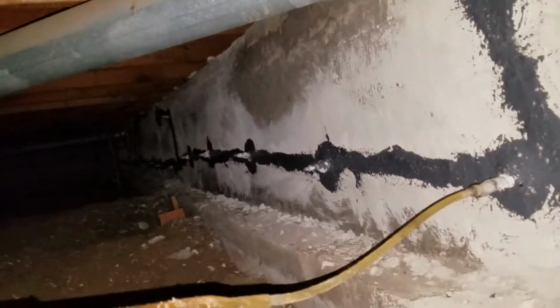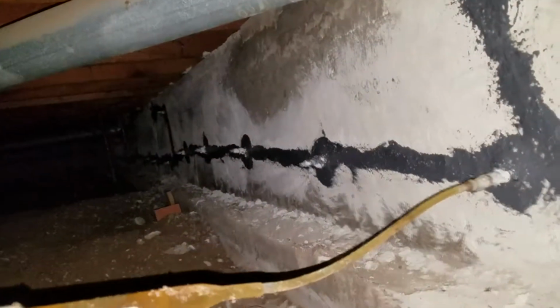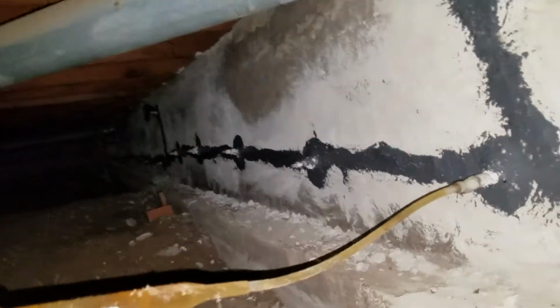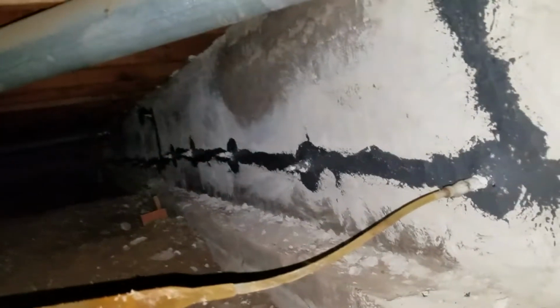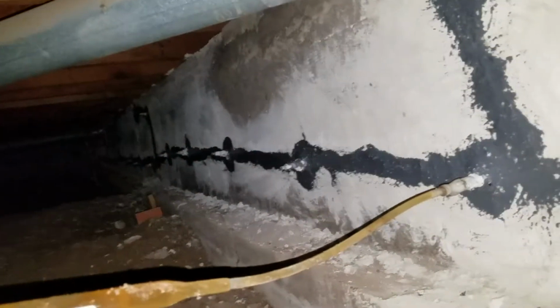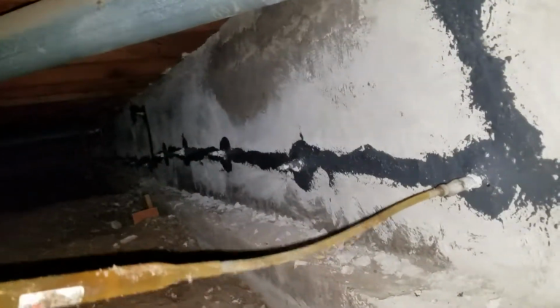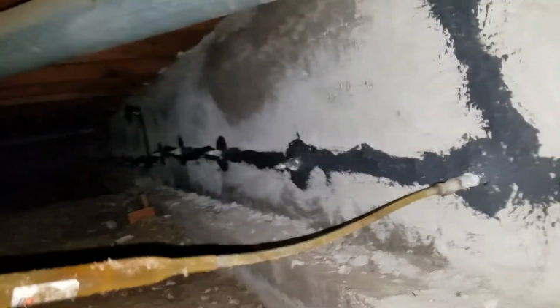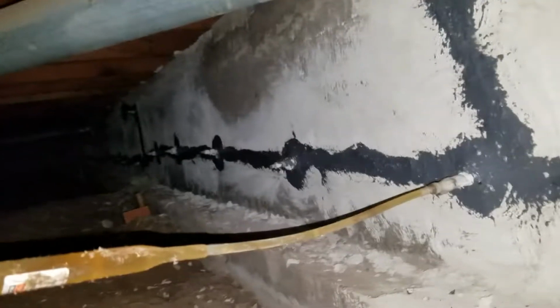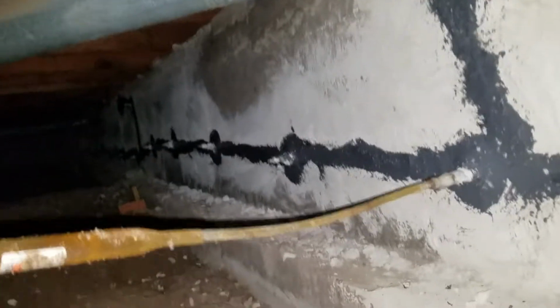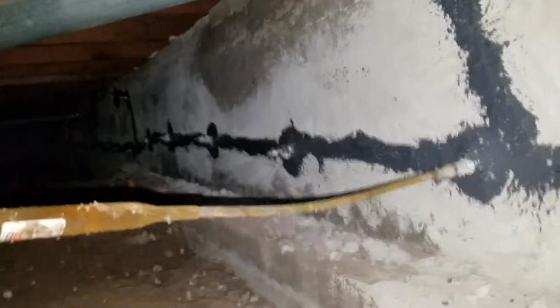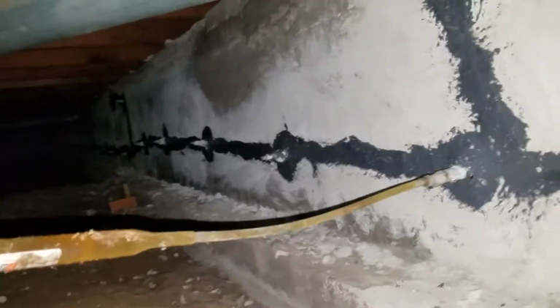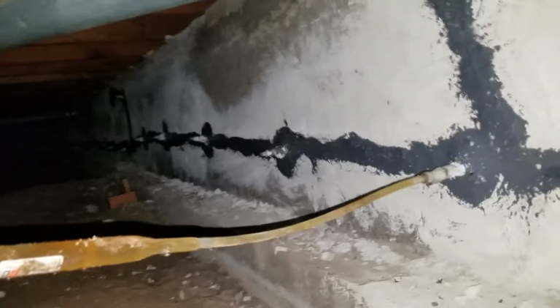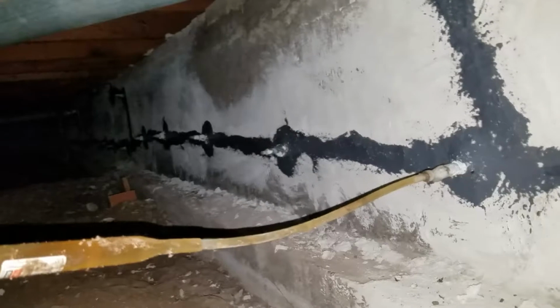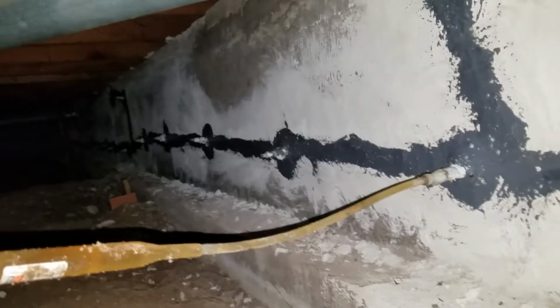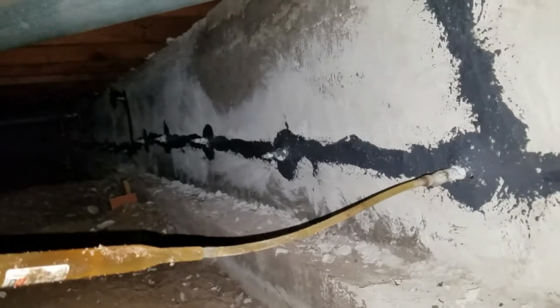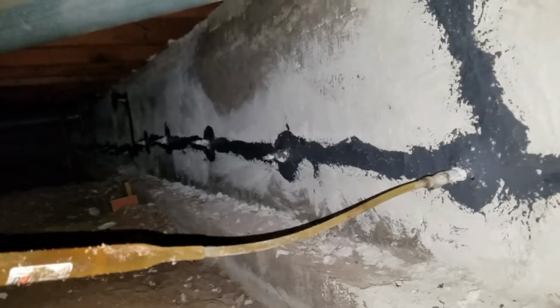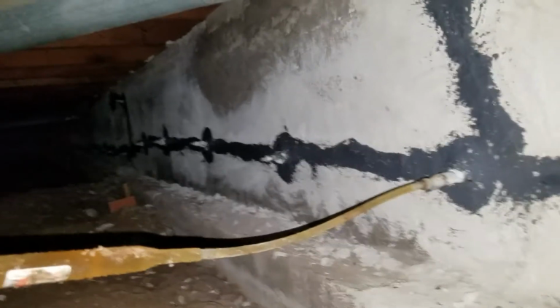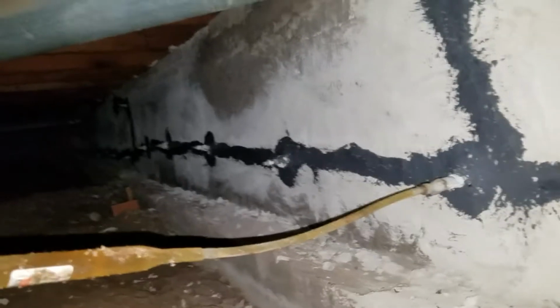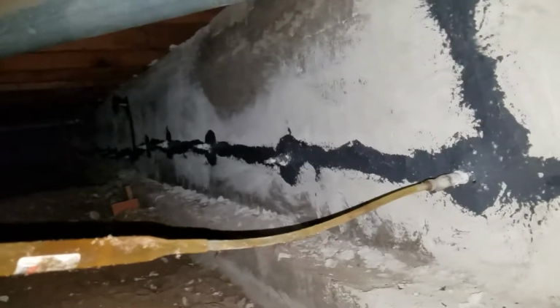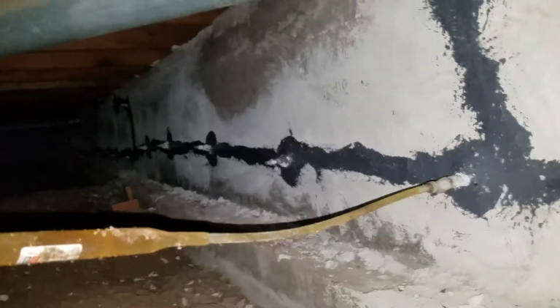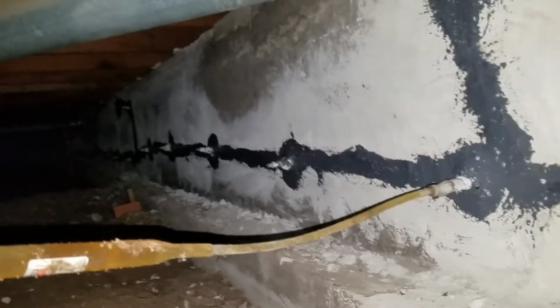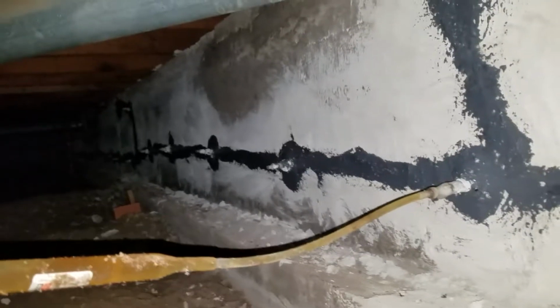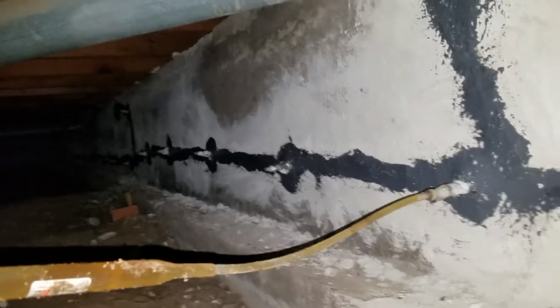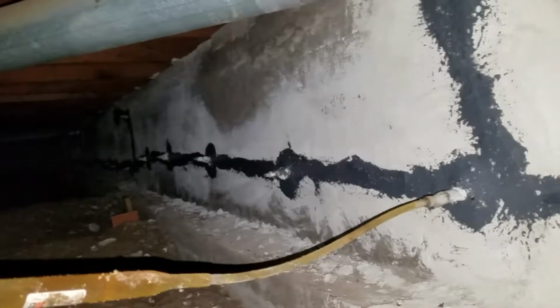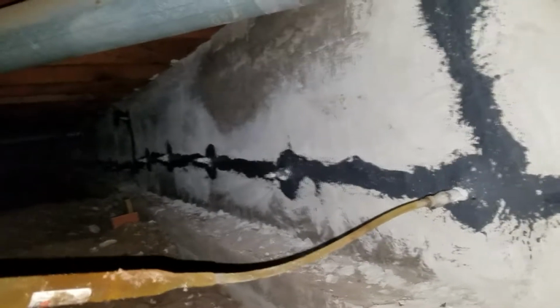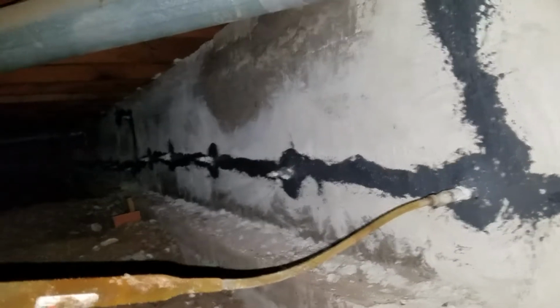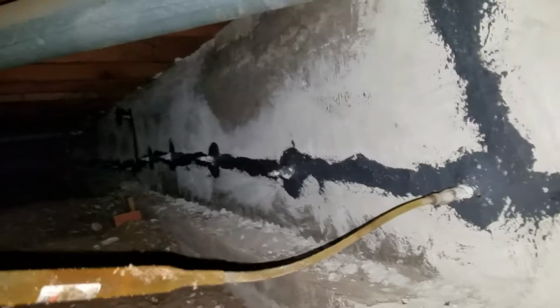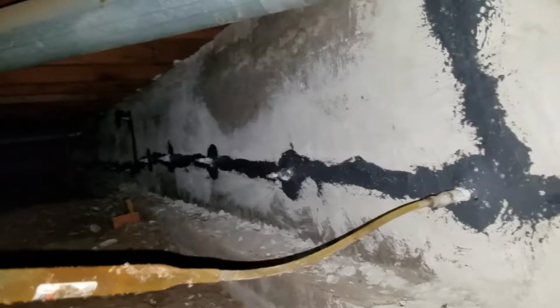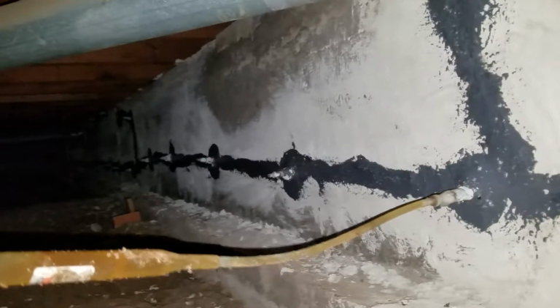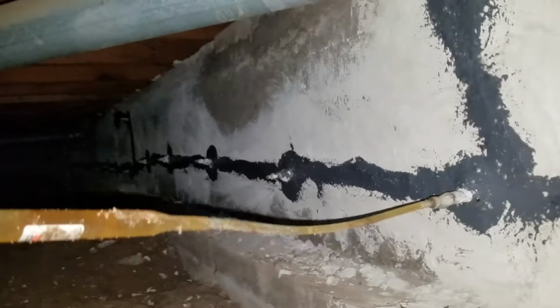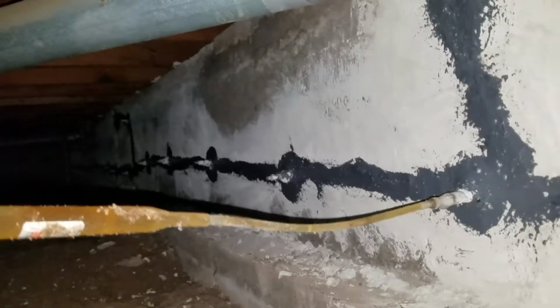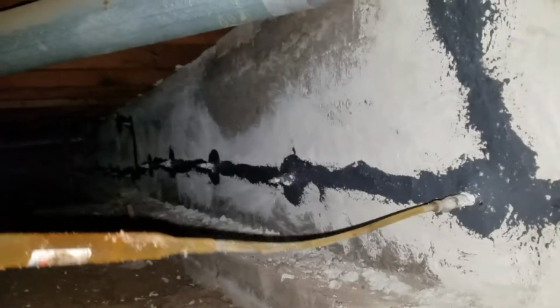Welcome to MB Vista's Epoxy Injection Crack Repair. We're on another epoxy injection job here in Denver, Colorado. We've already installed the spouts along with epoxy paste and now we're injecting the epoxy.